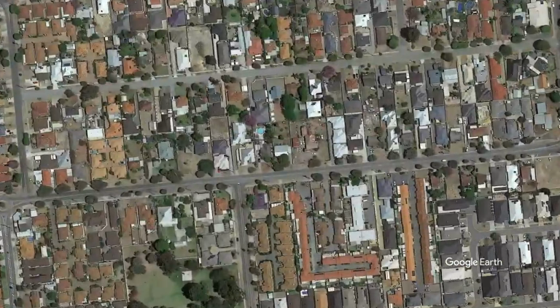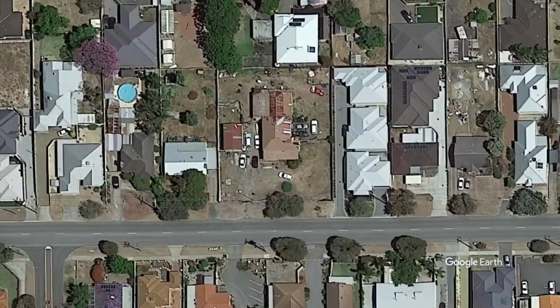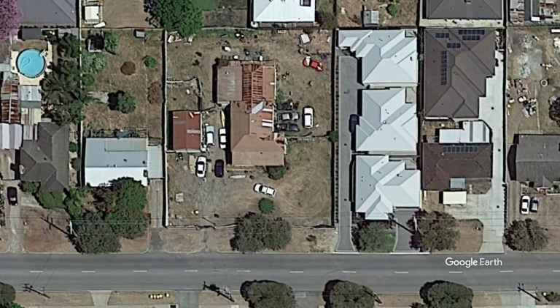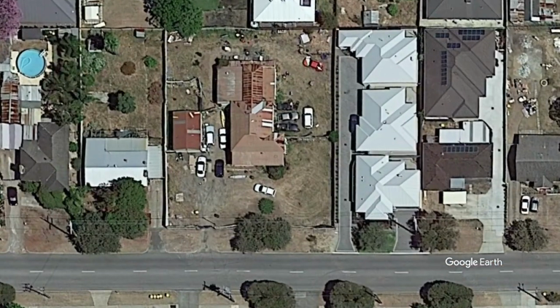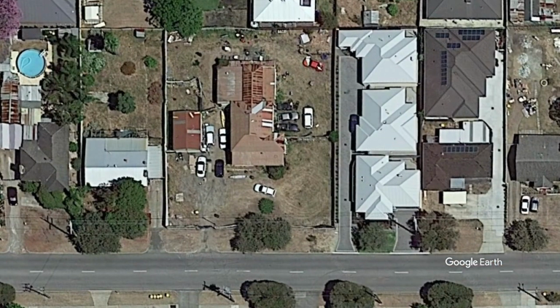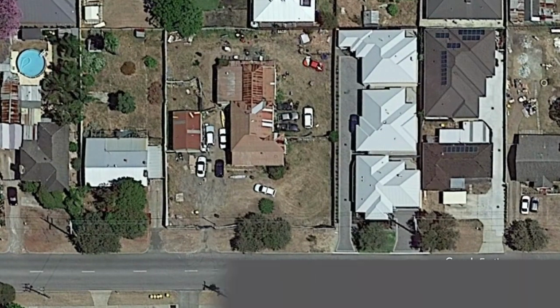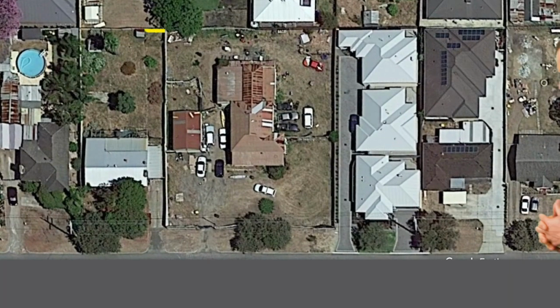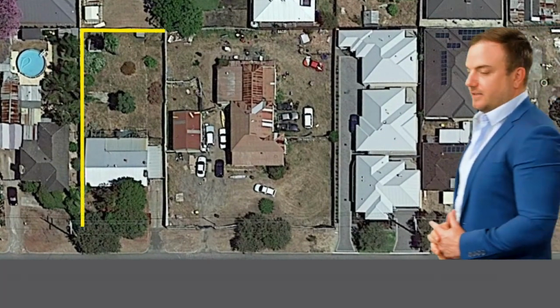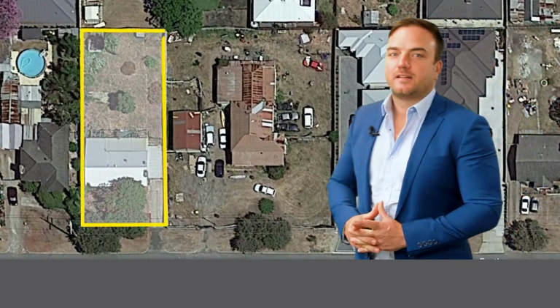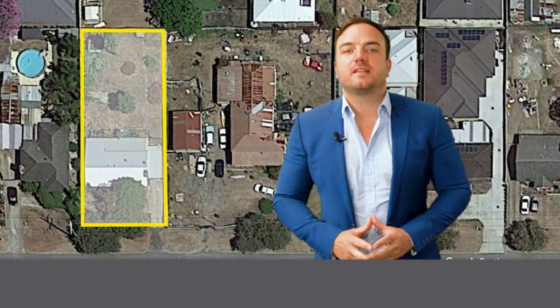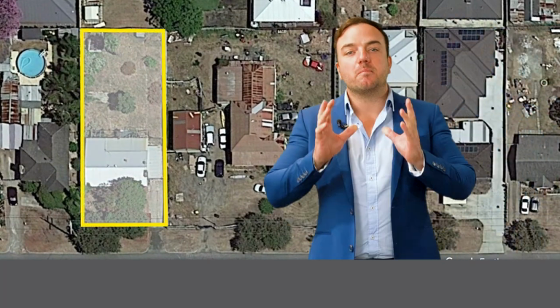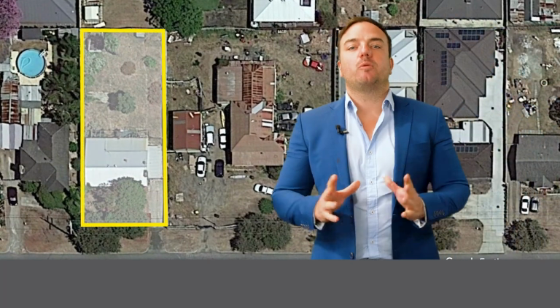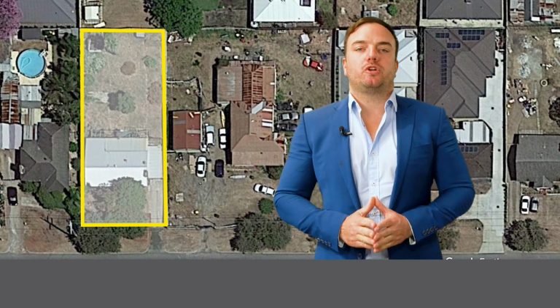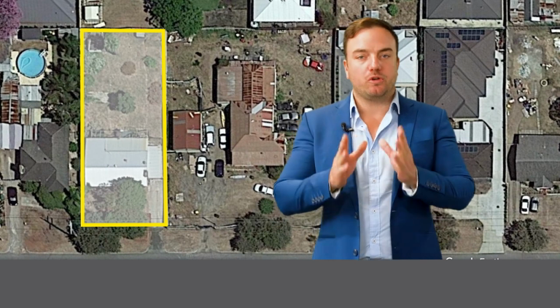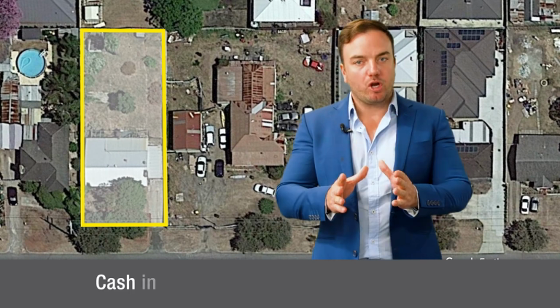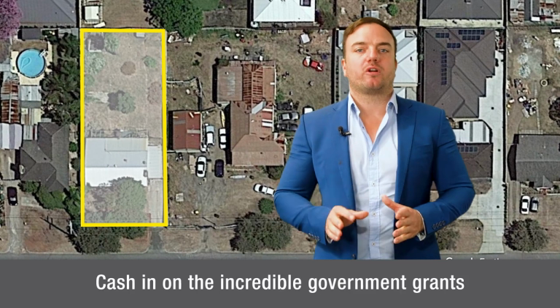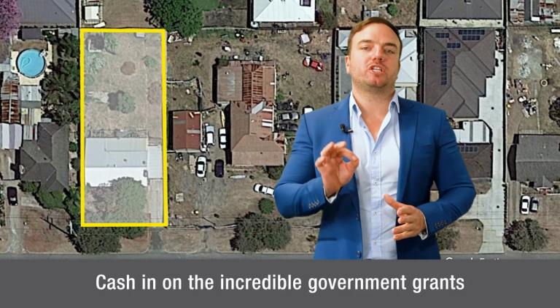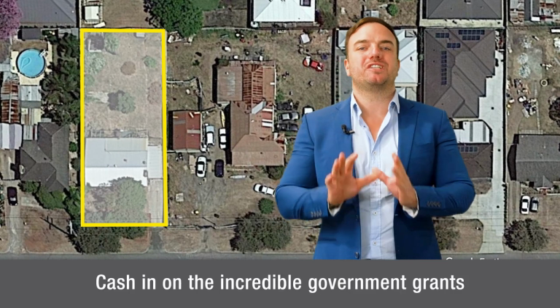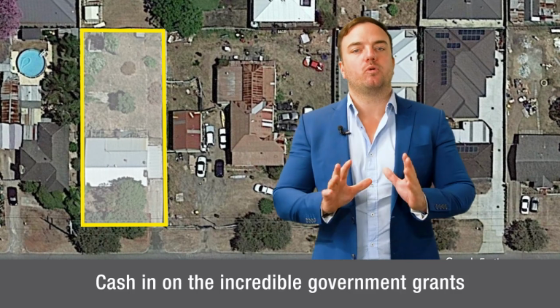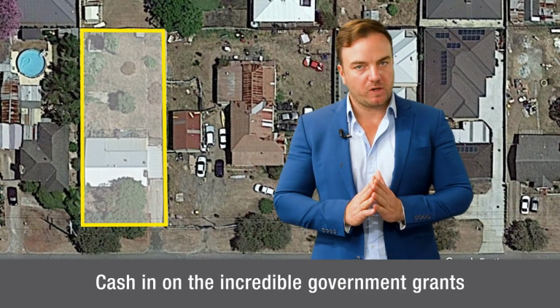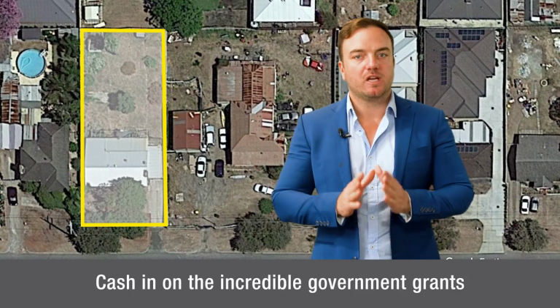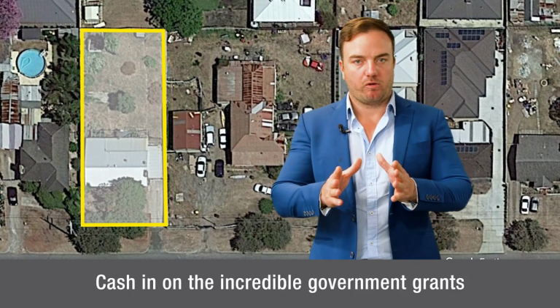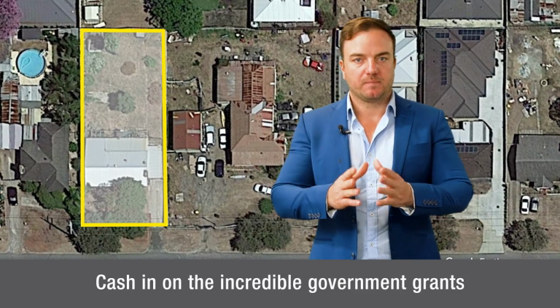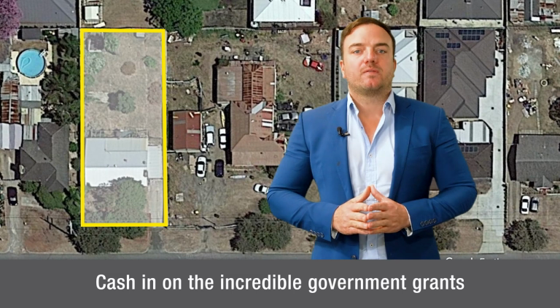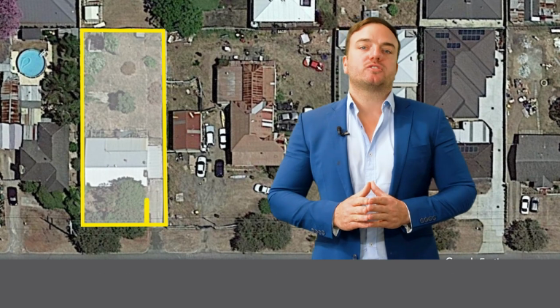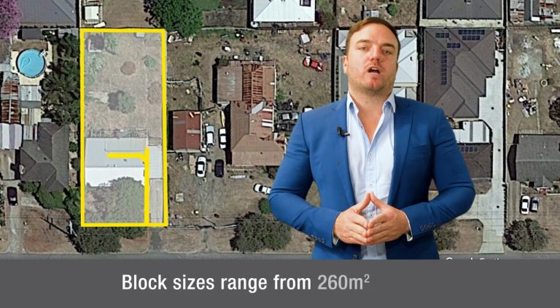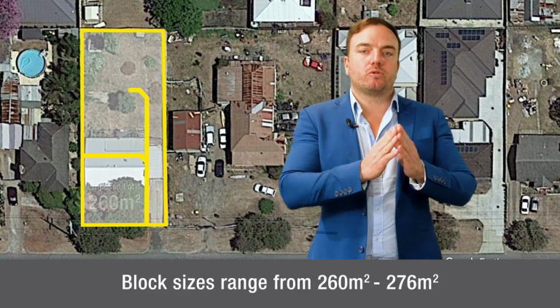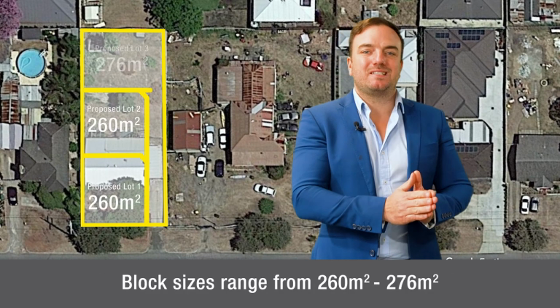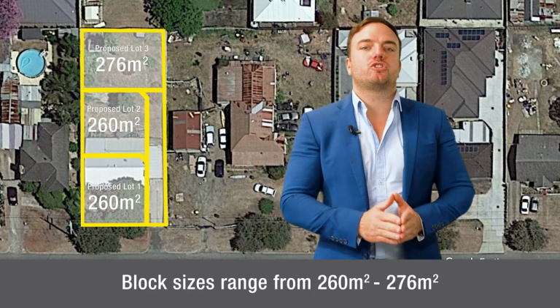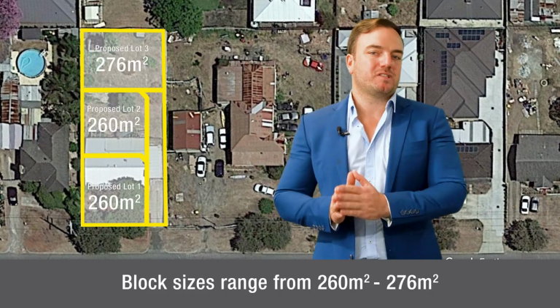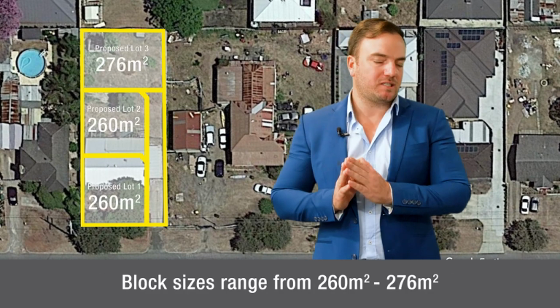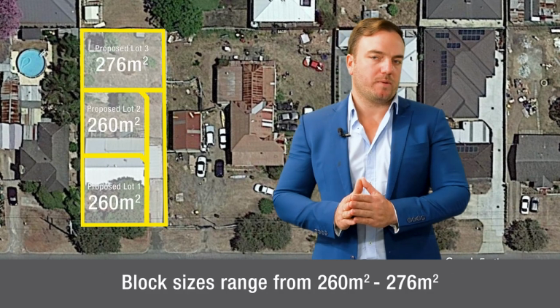Welcome to 306 Wharf Street in Queen's Park. This is an amazing opportunity to secure your very own lot and cash in on those incredible government grants that are on offer. These lot sizes range from 260 to 276 square metres.